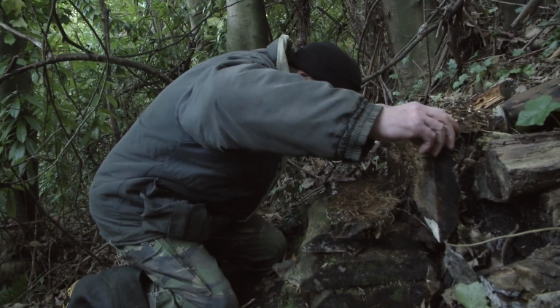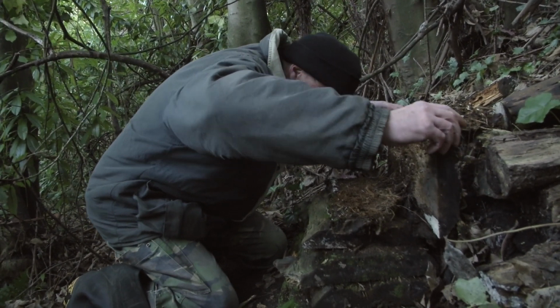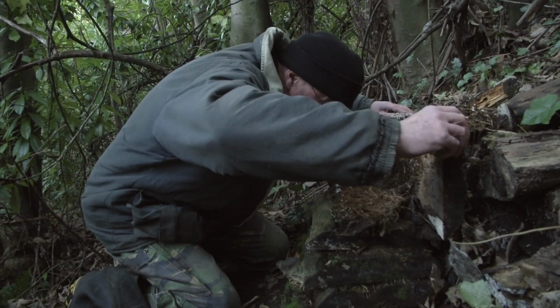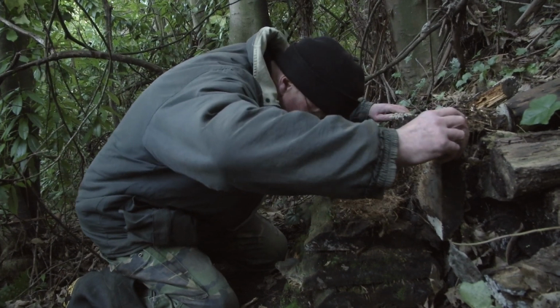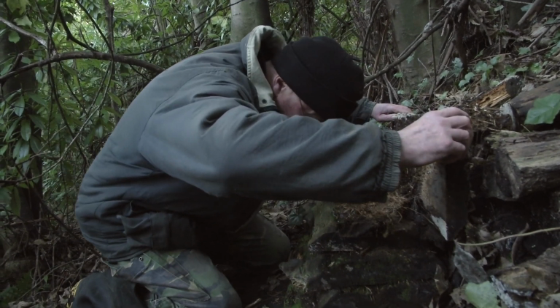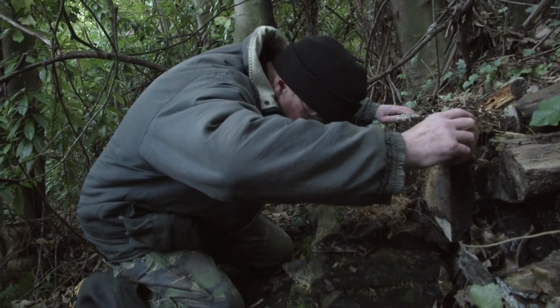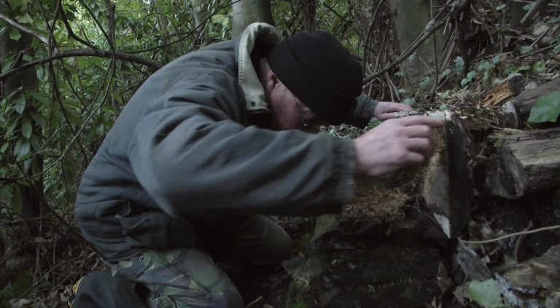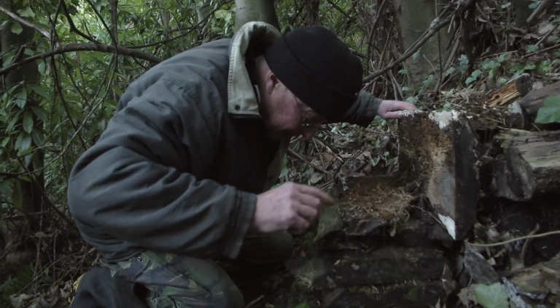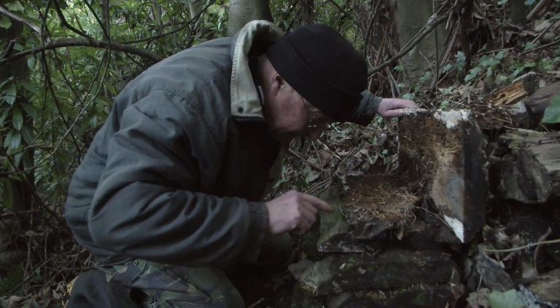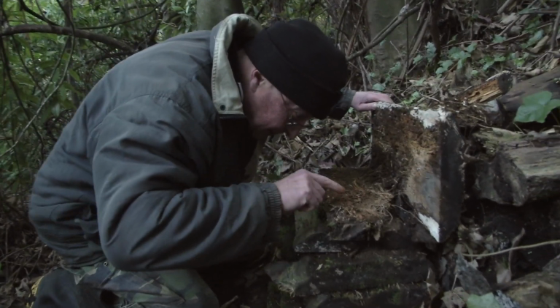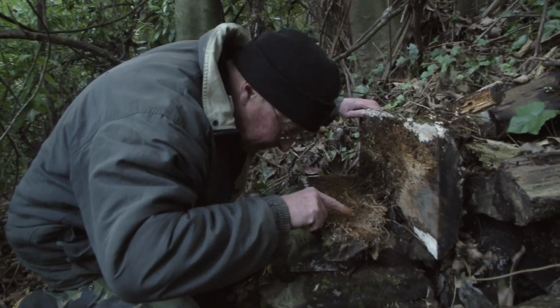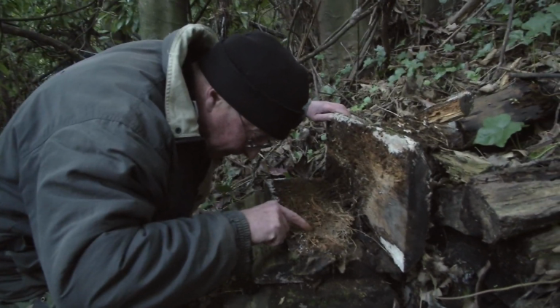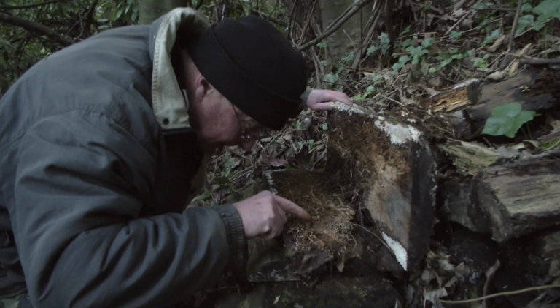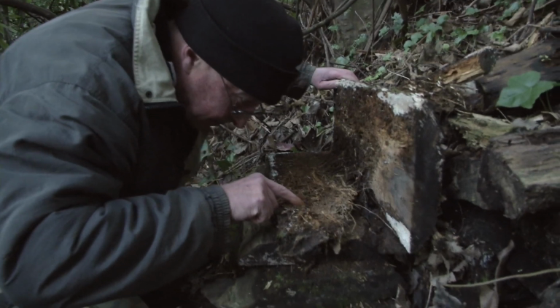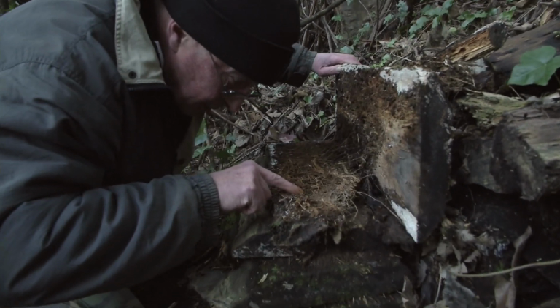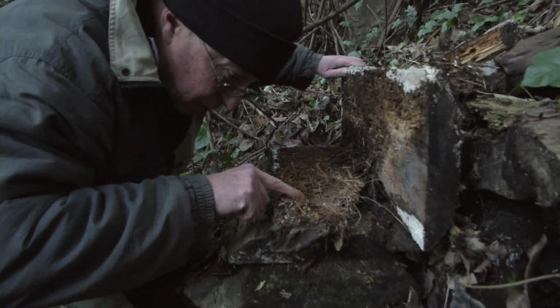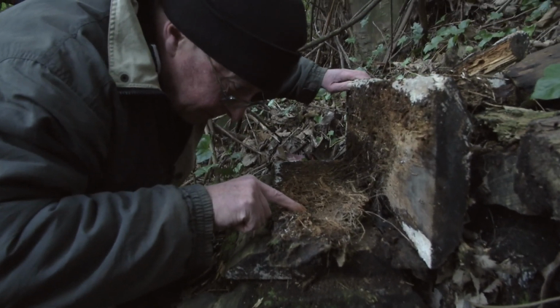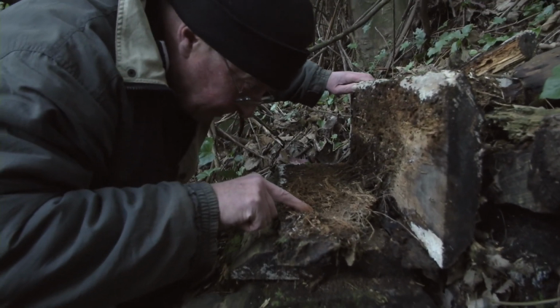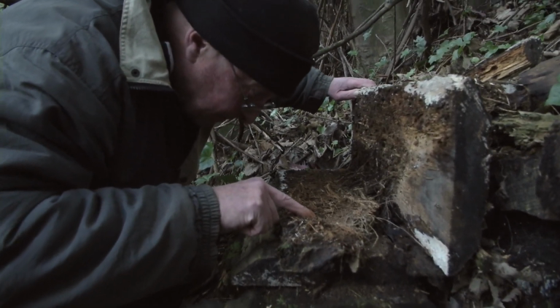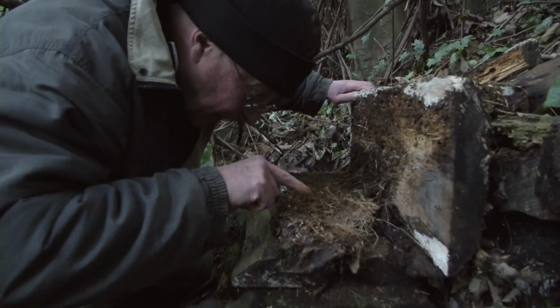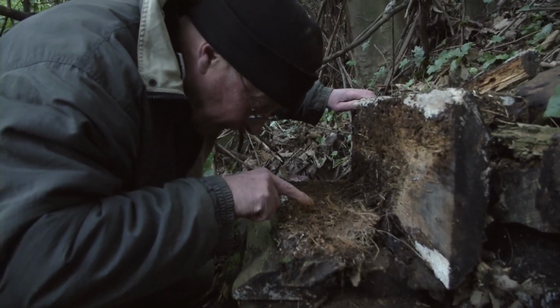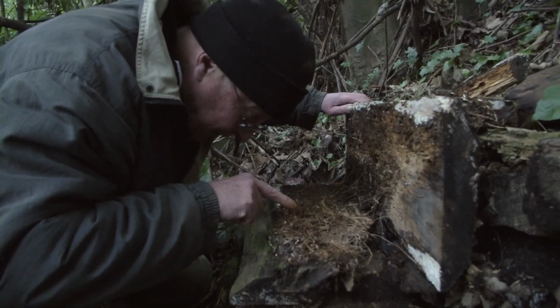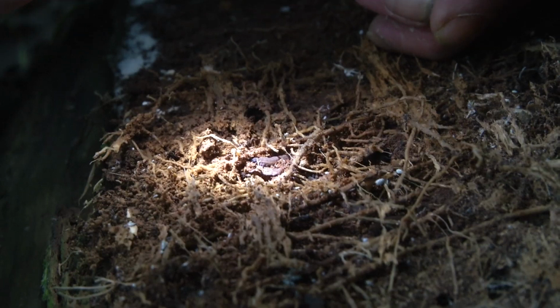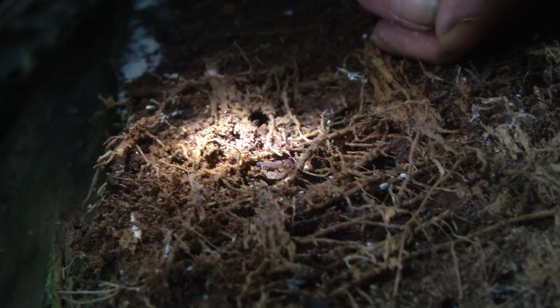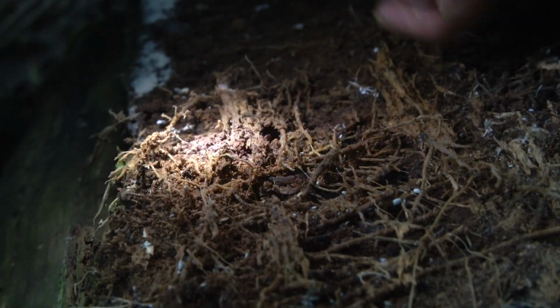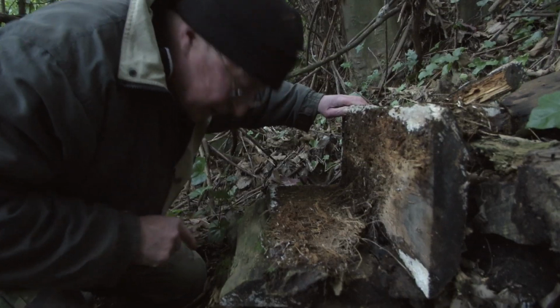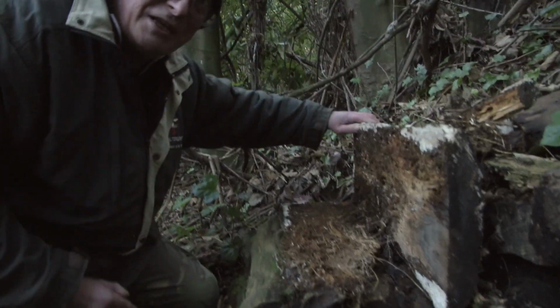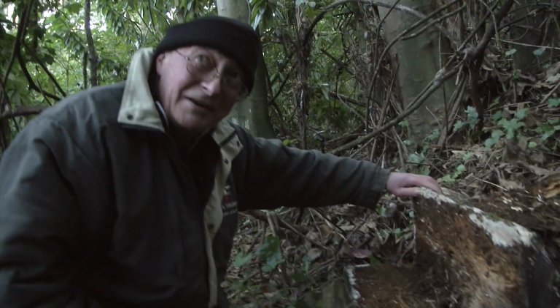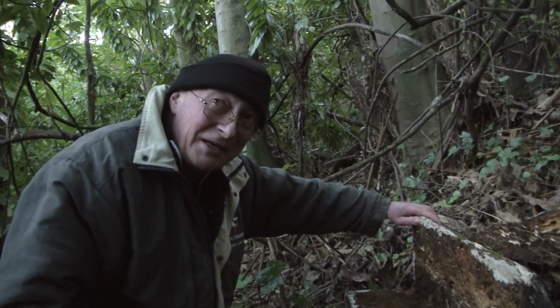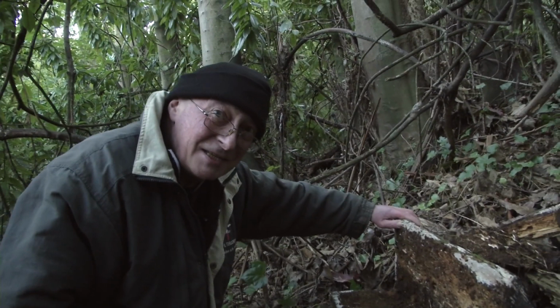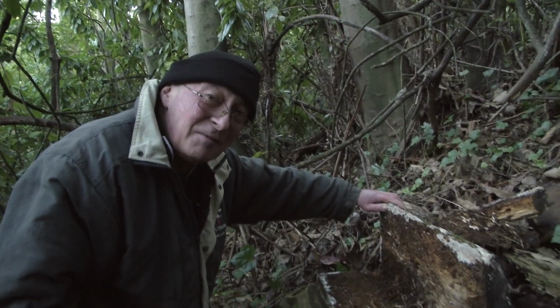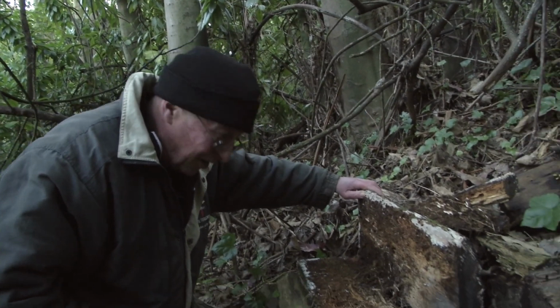They move around quite a bit. Here we are, we've got one right here. It's only a small guy. Oh, look at this! Right near the edge, we've got a mother load.